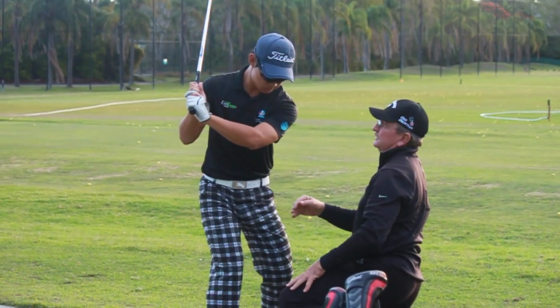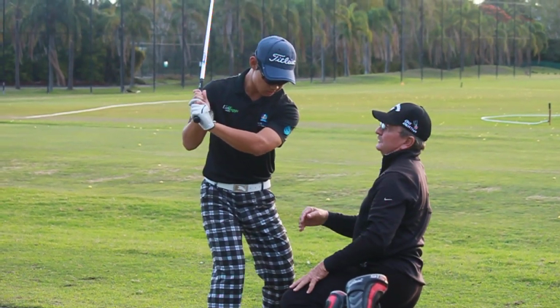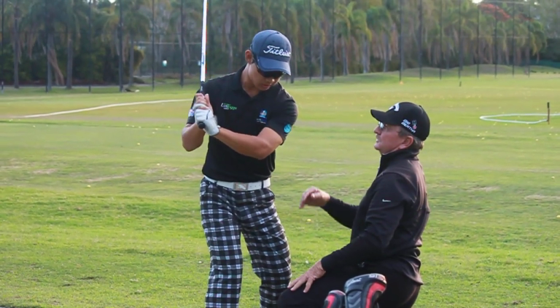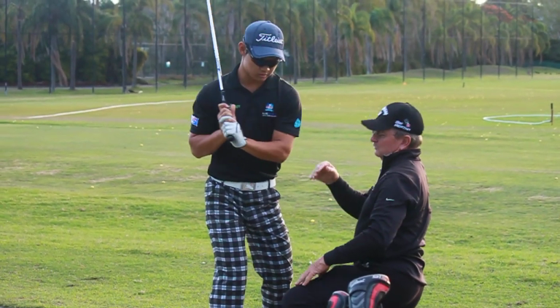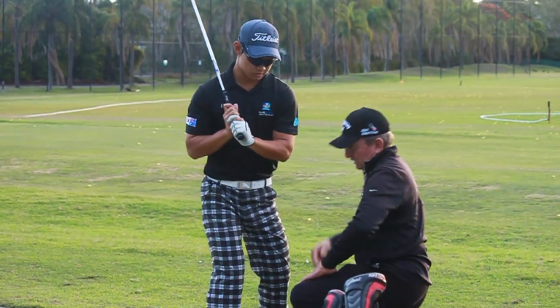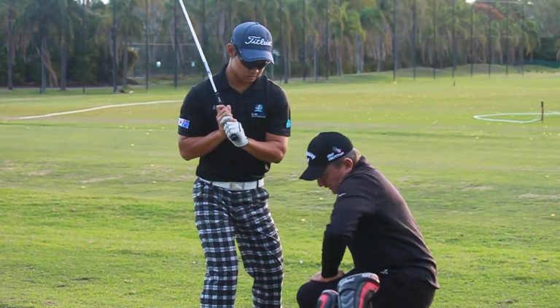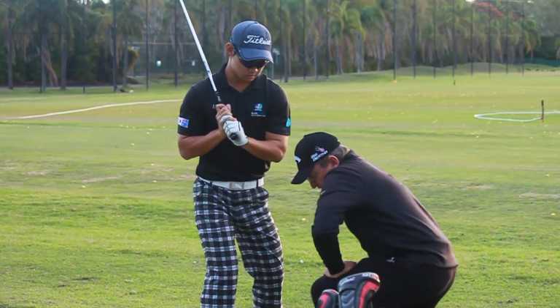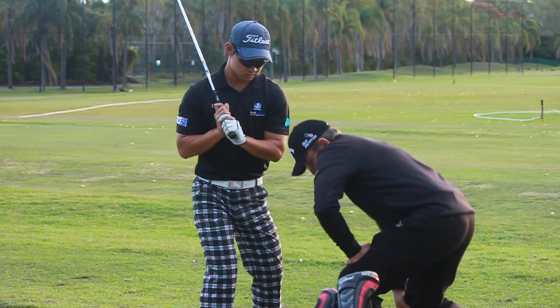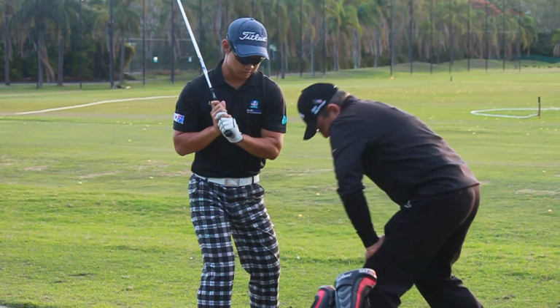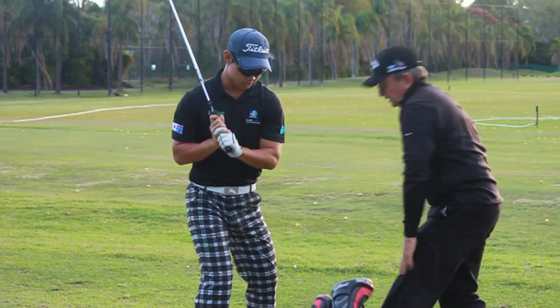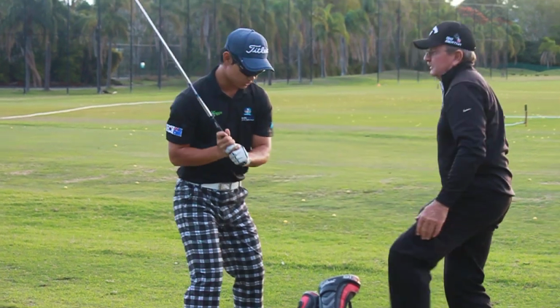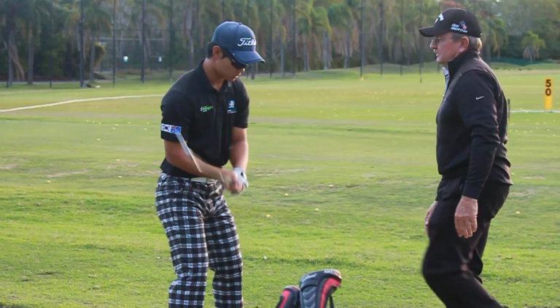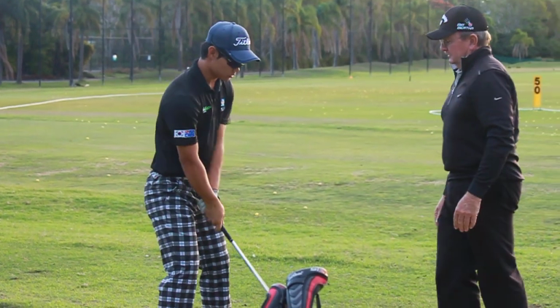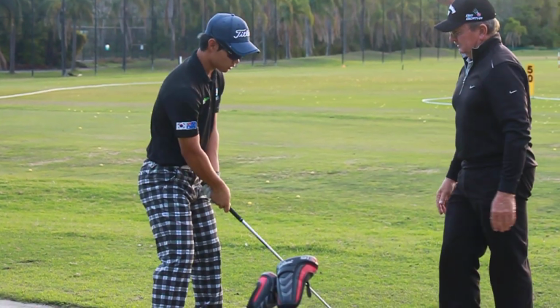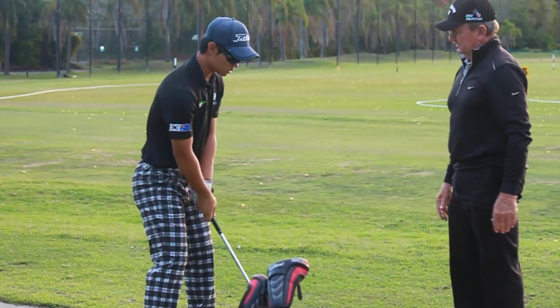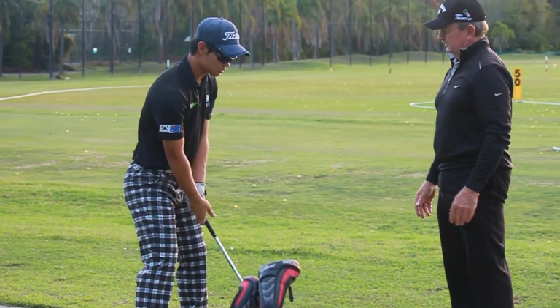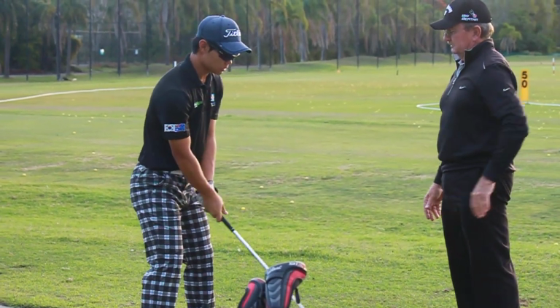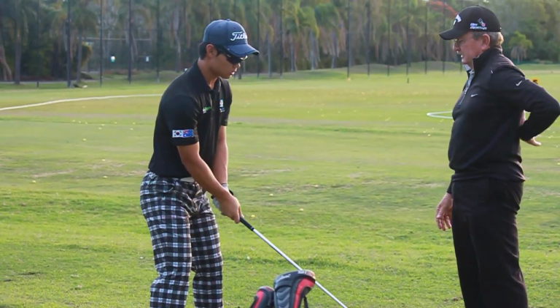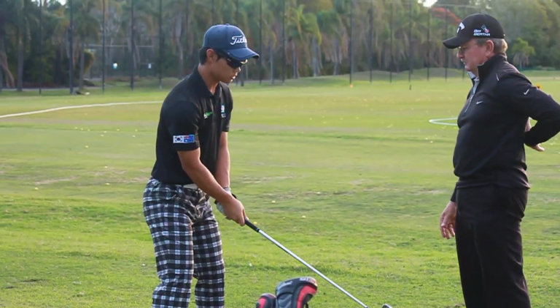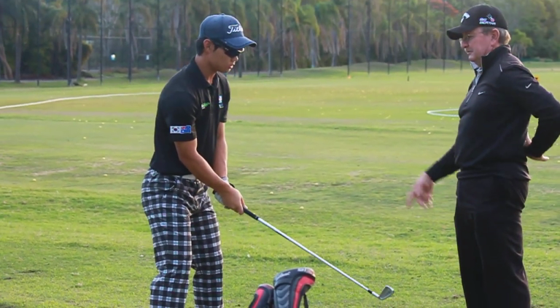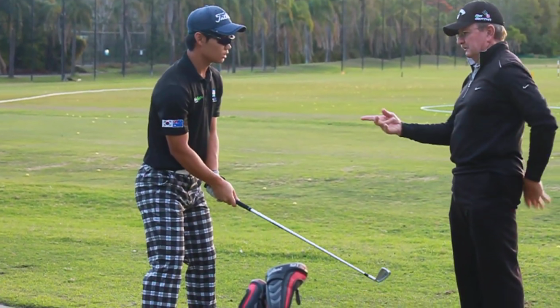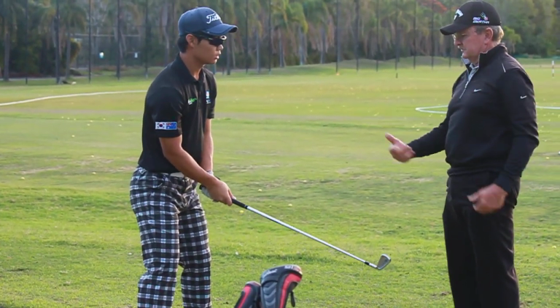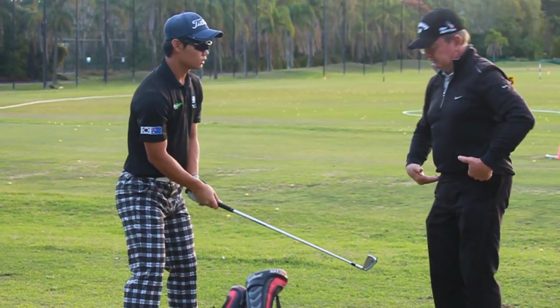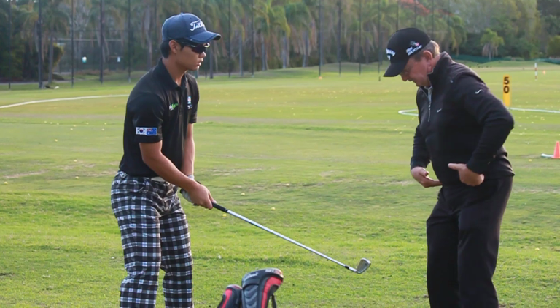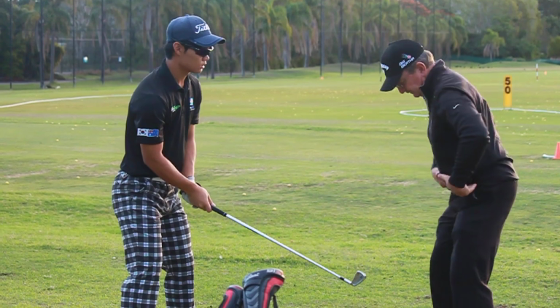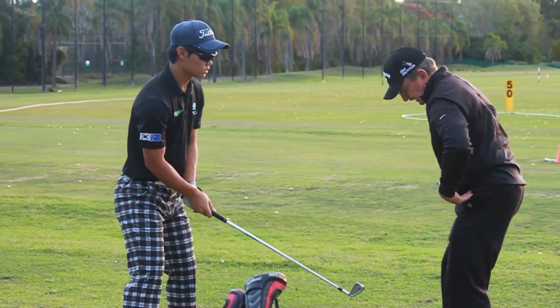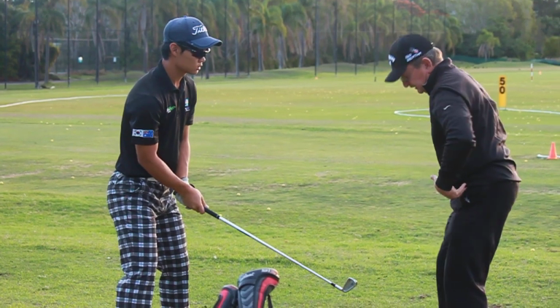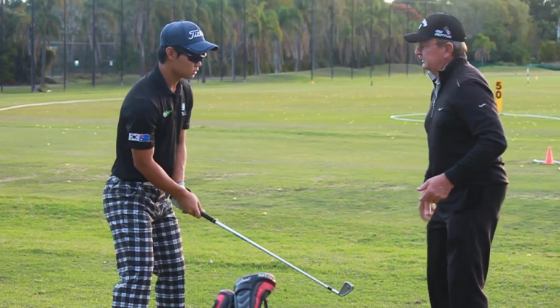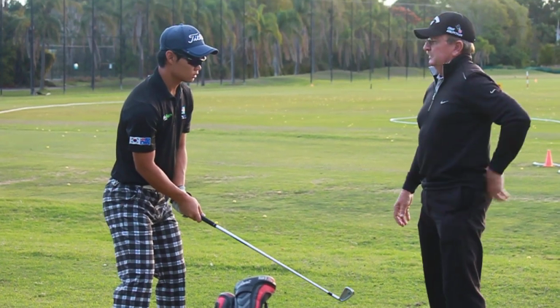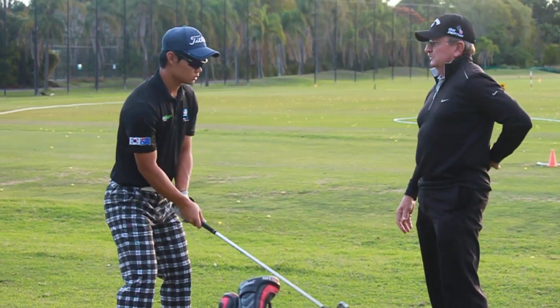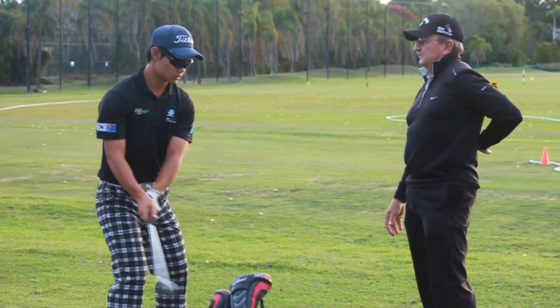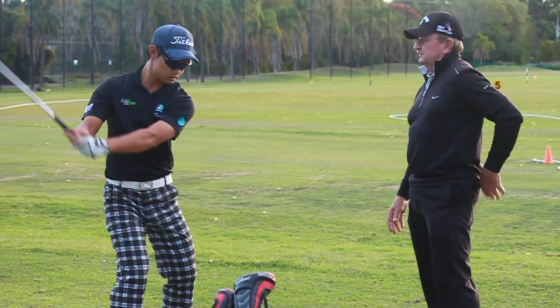Yeah. You're just doing power work. I've been training for it. Well, I need to keep on top of it because it looks to me as though the hips are starting to look a bit tight.